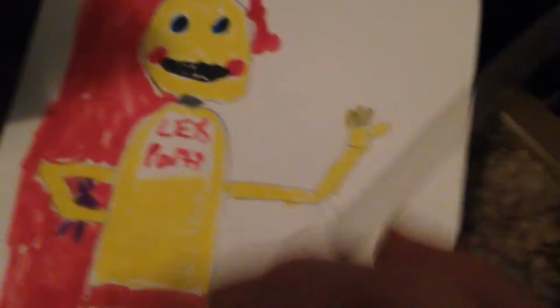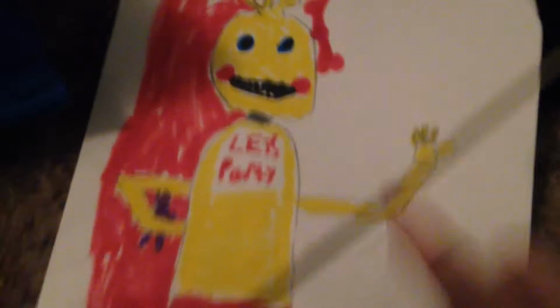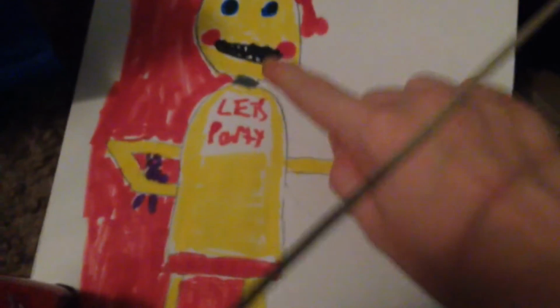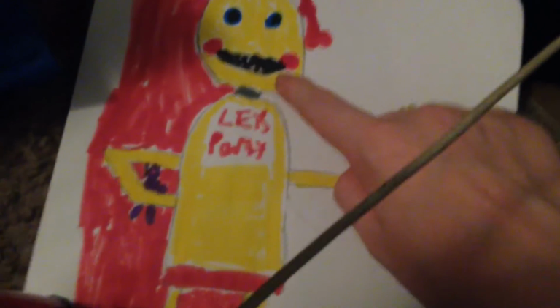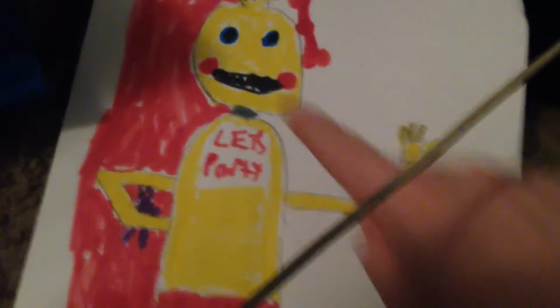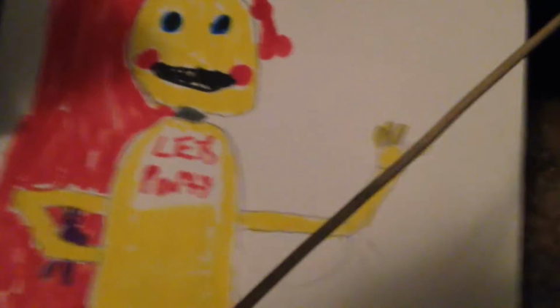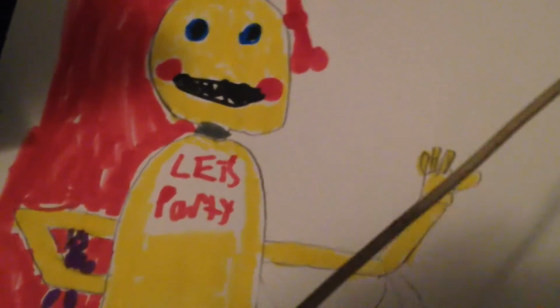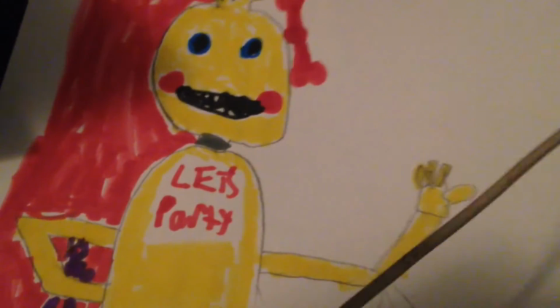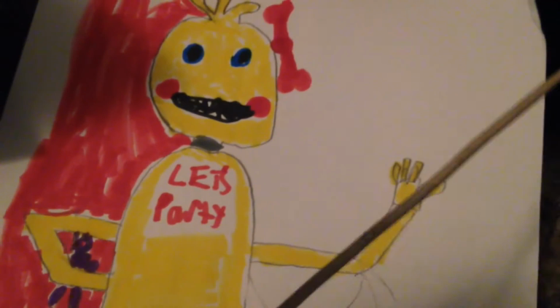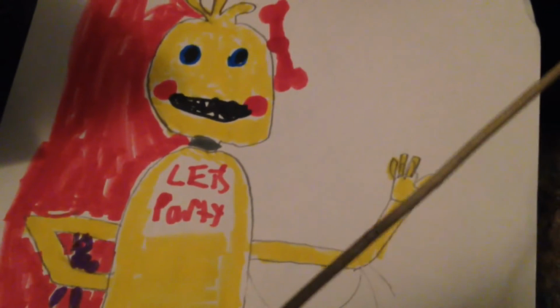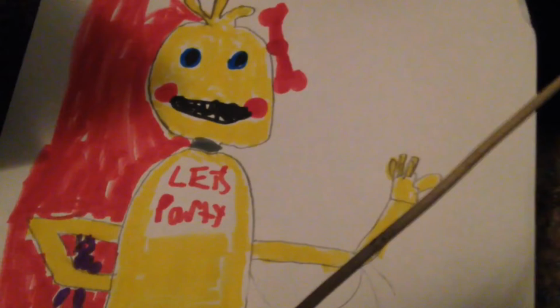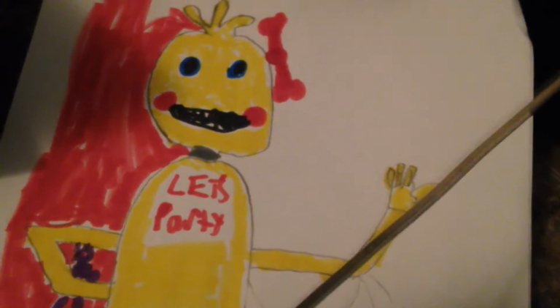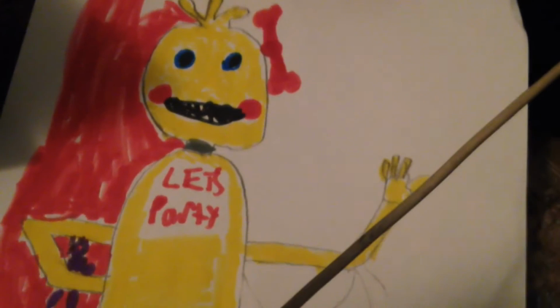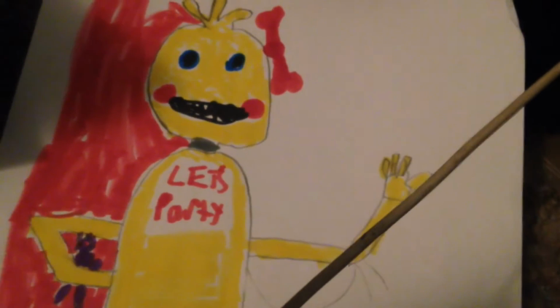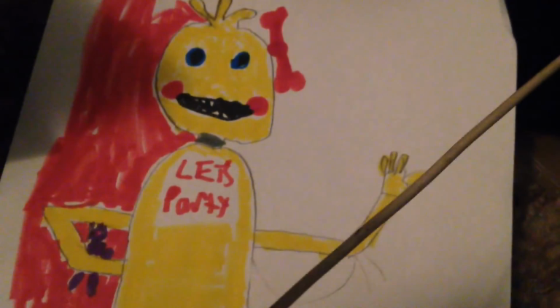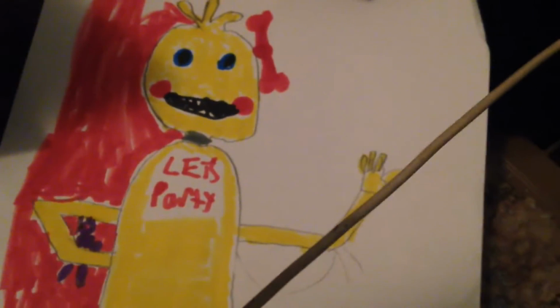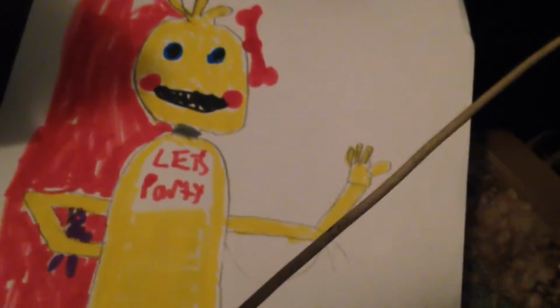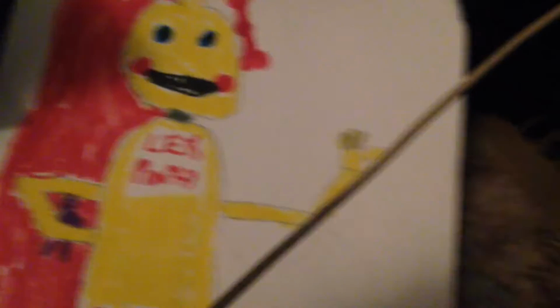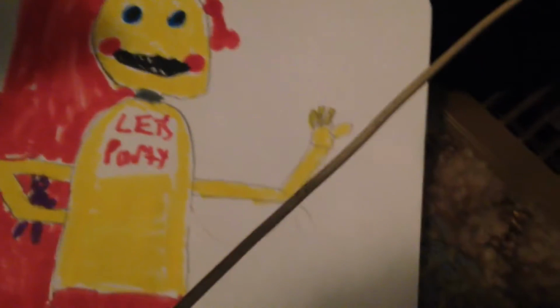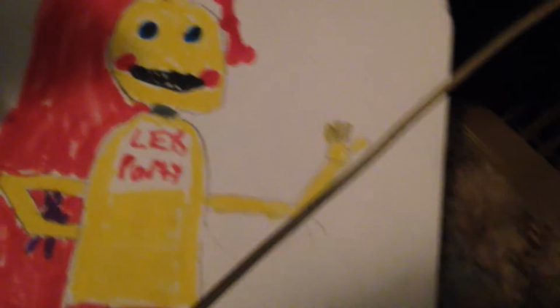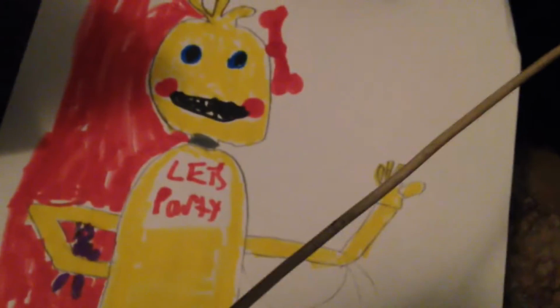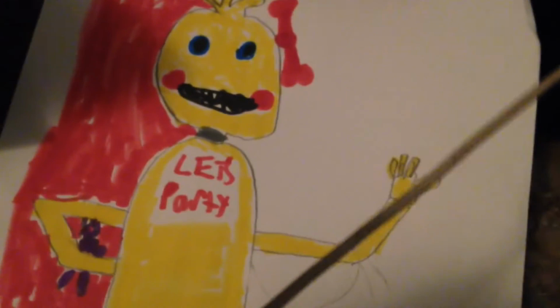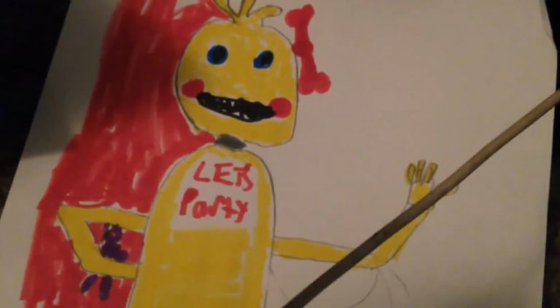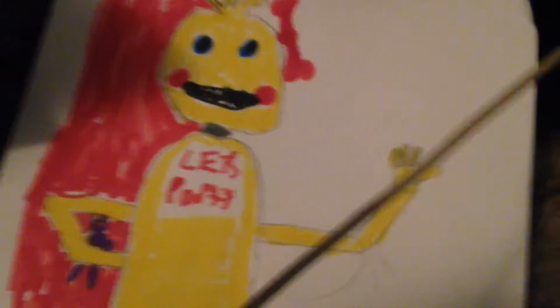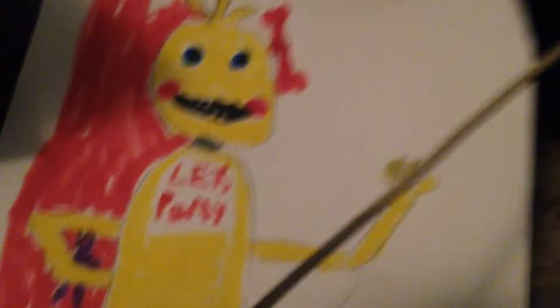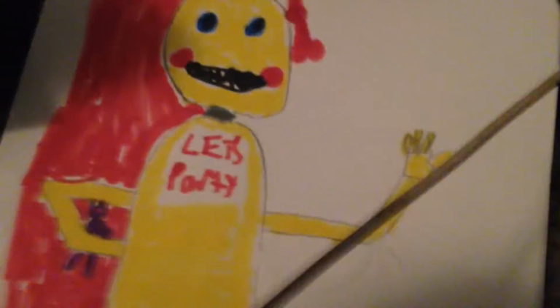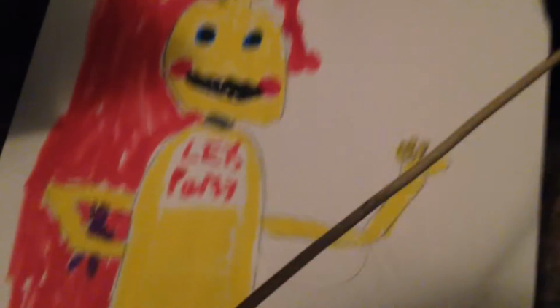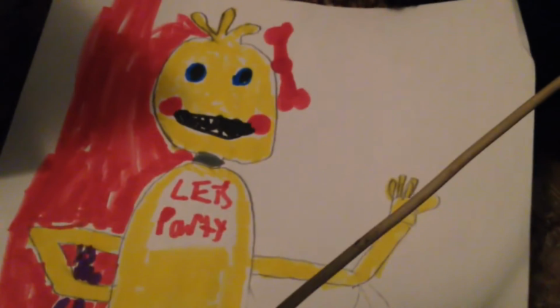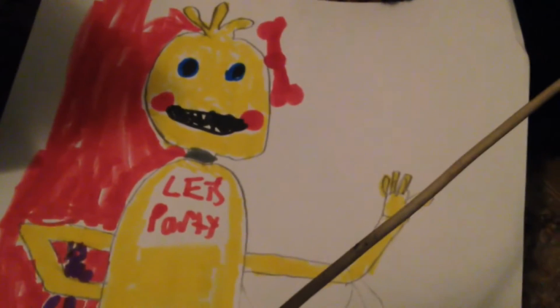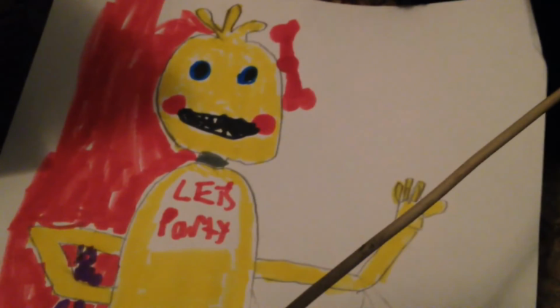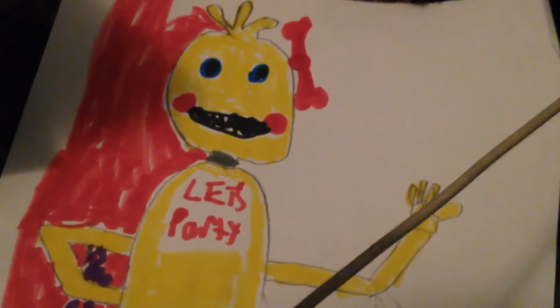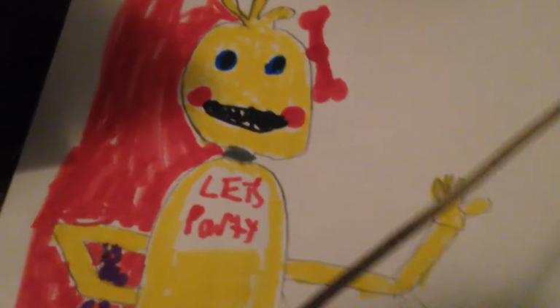First of all, TCM was beakless because it was hard to draw the beak. I tried drawing the beak, but I couldn't really do it.